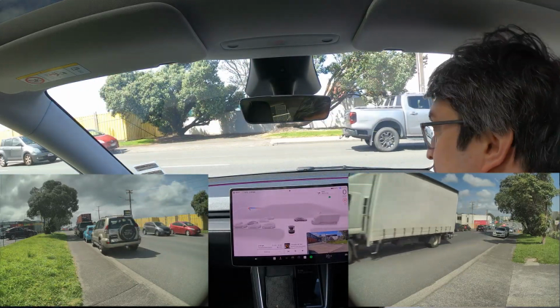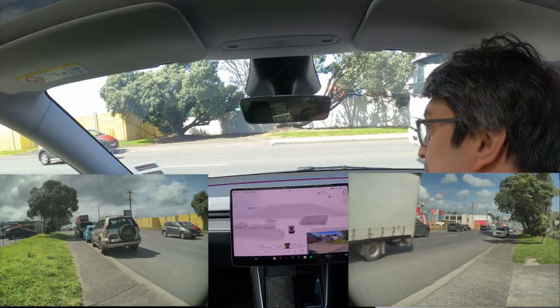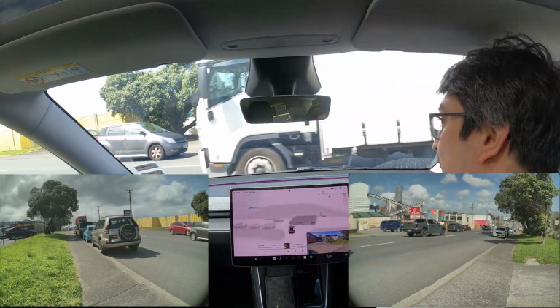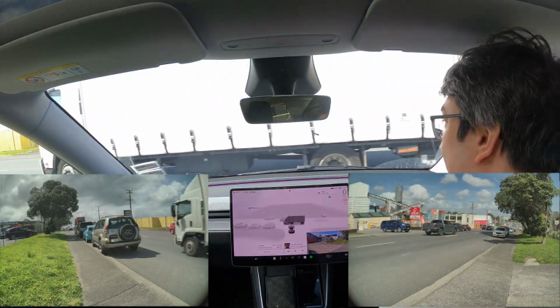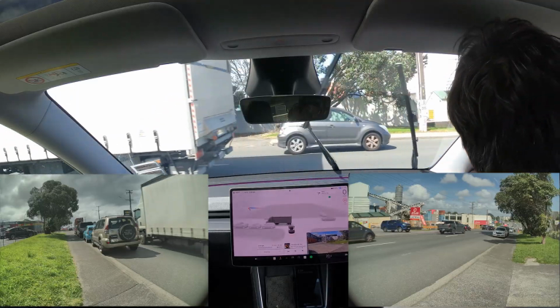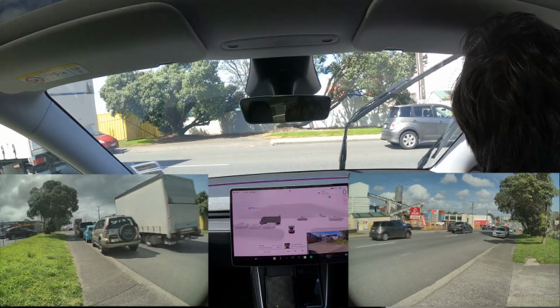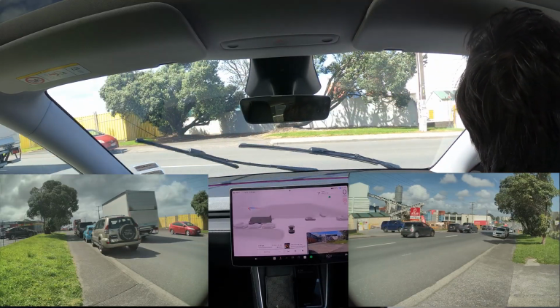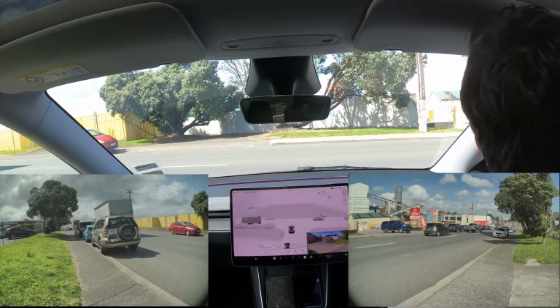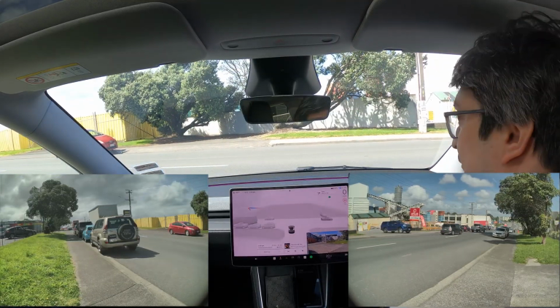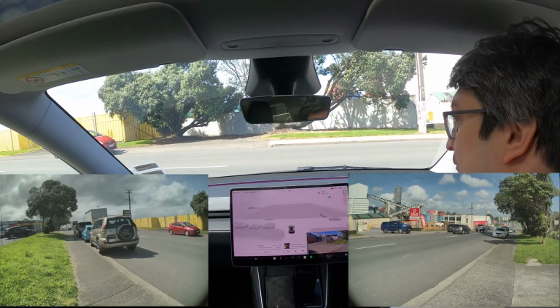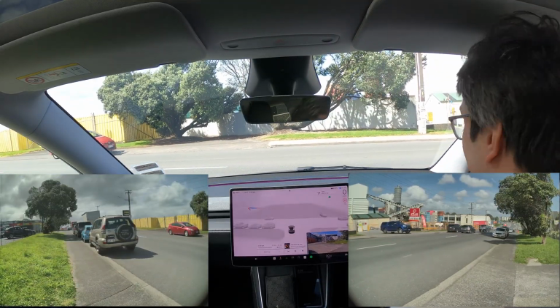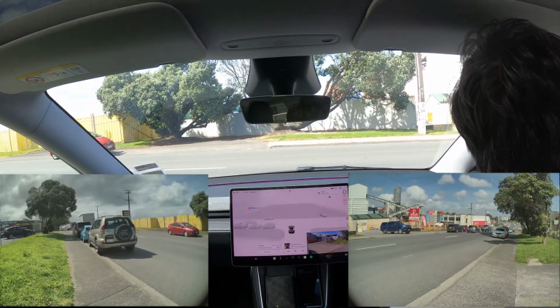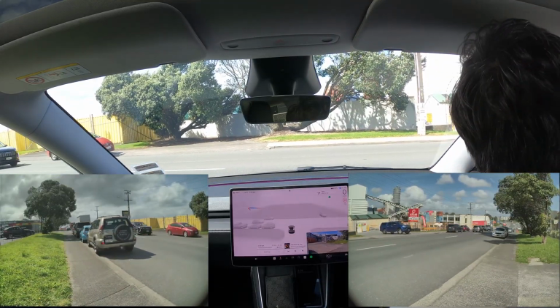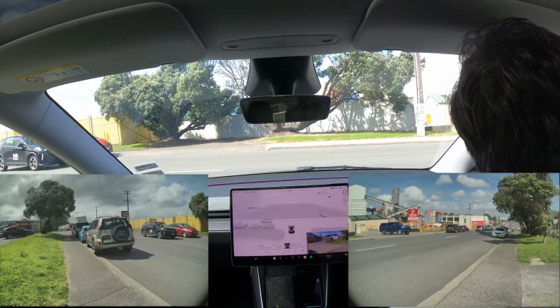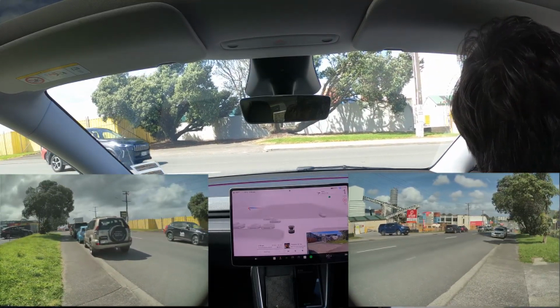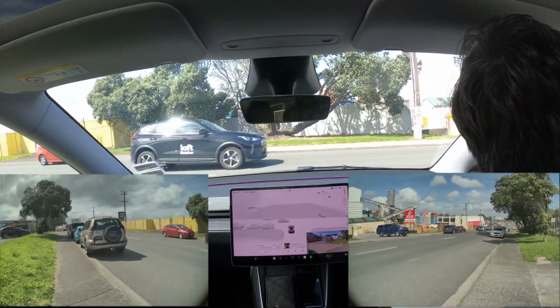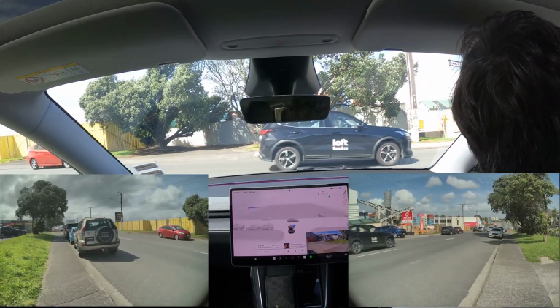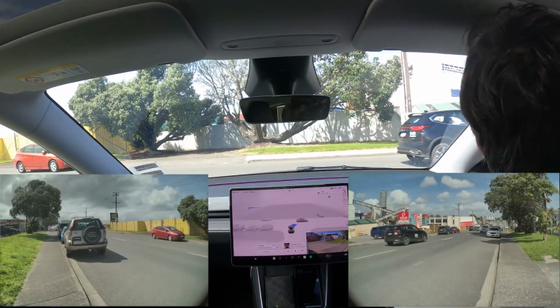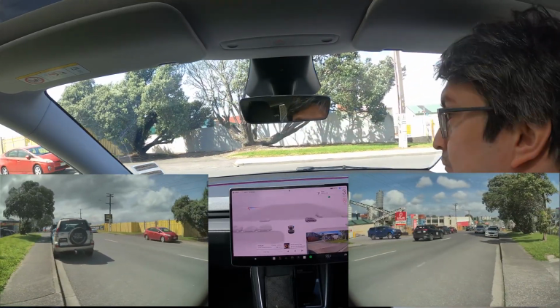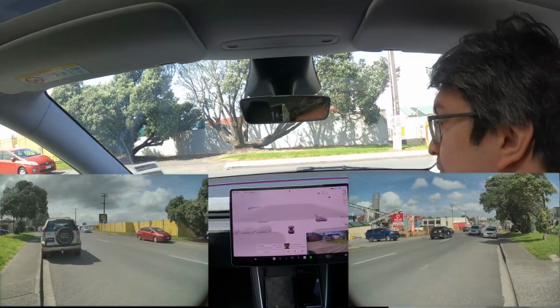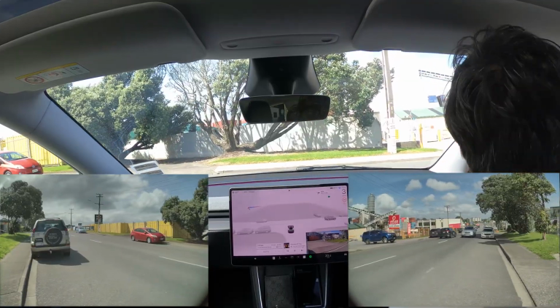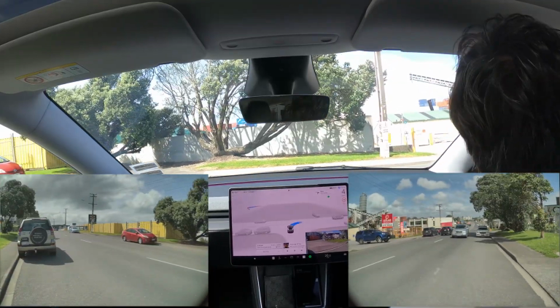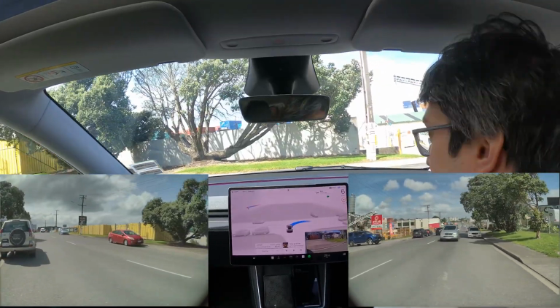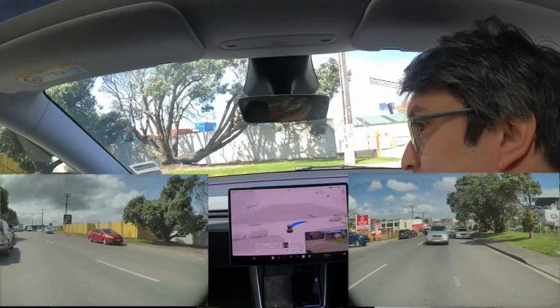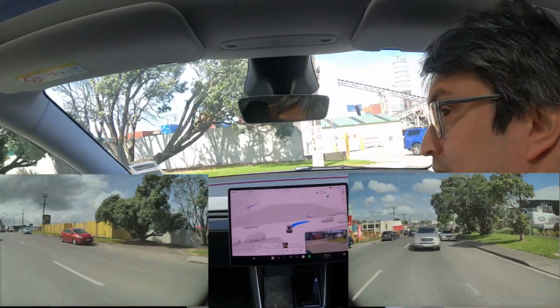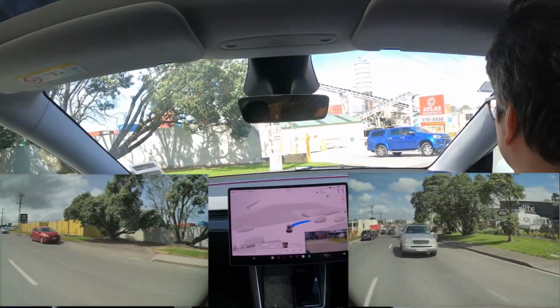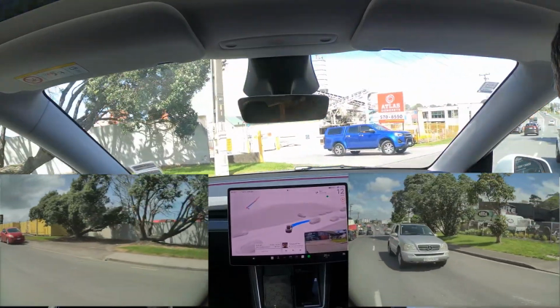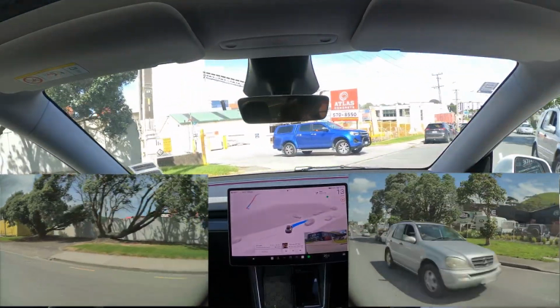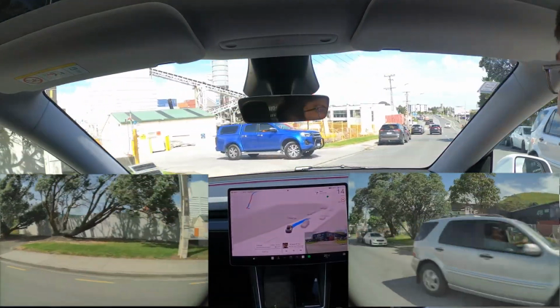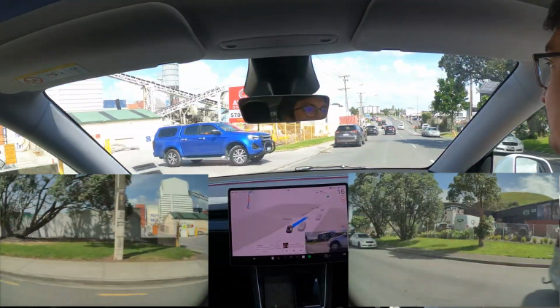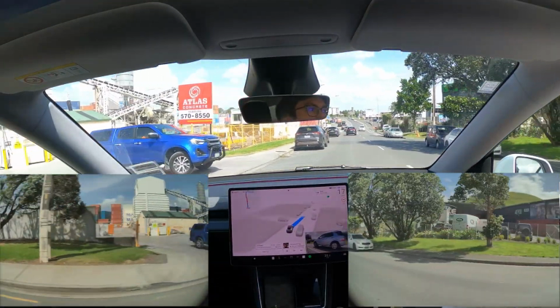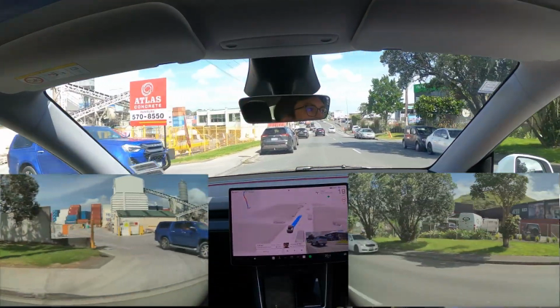FSD seems to be pulling out very slowly, perhaps hesitating as it sees the car from the right approaching, but by this point it's already in the middle of the road. Here I have to step on the accelerator to get it out of the way of the car coming from the right sooner.